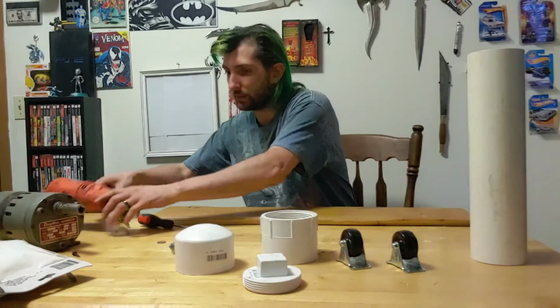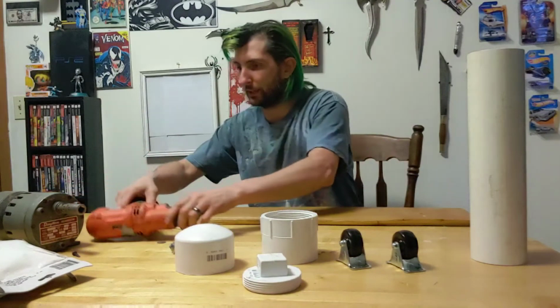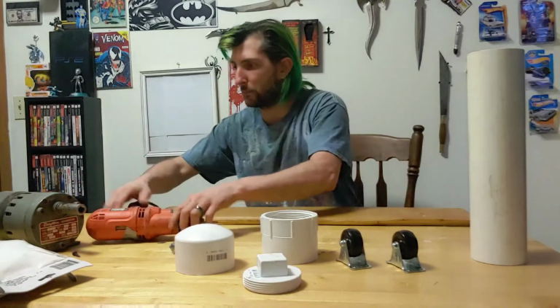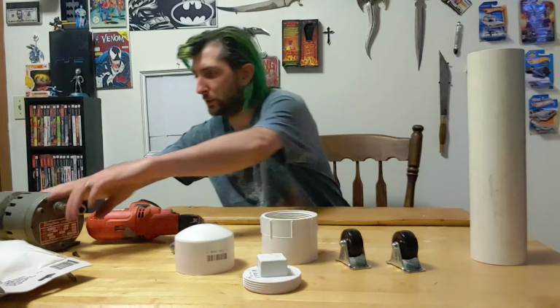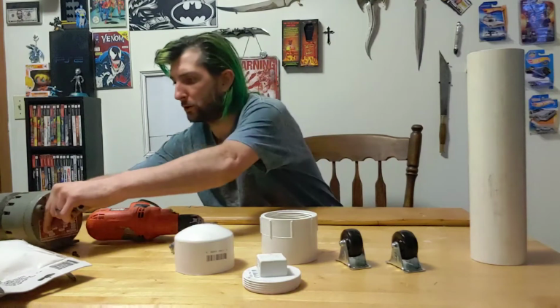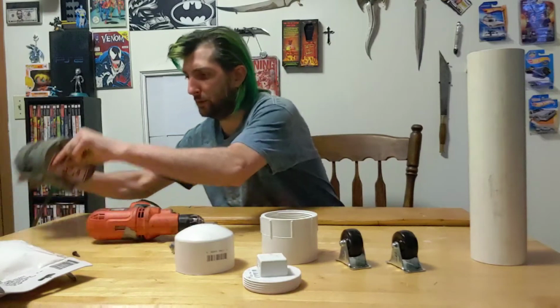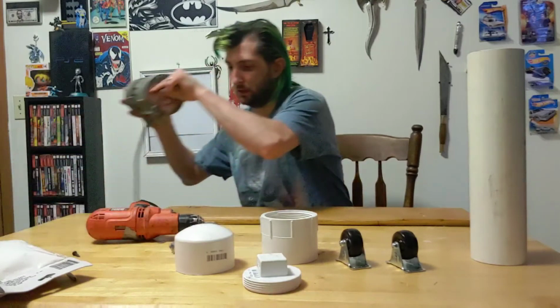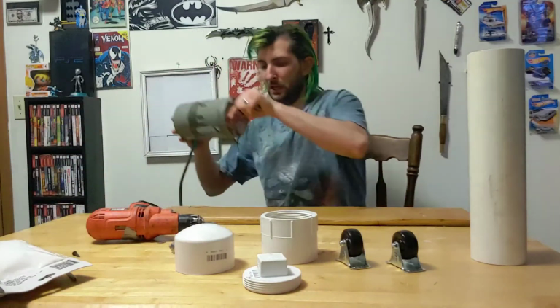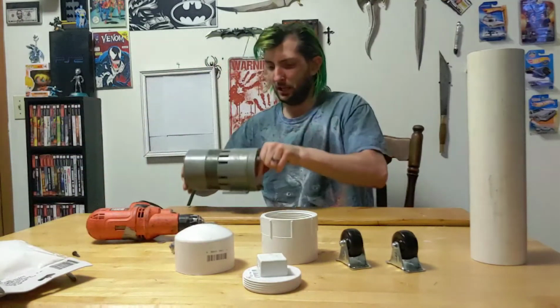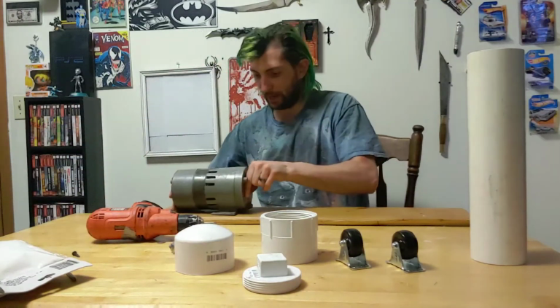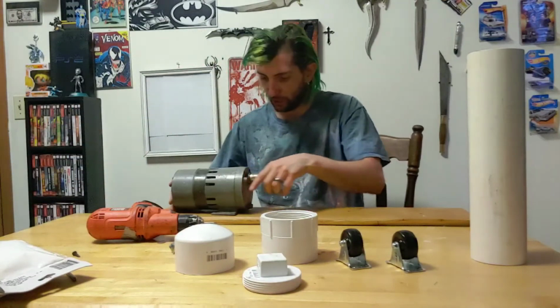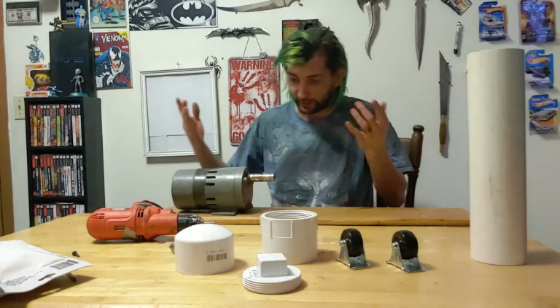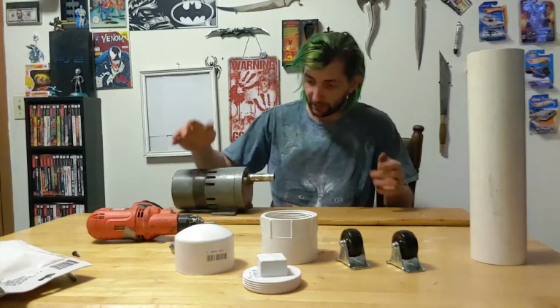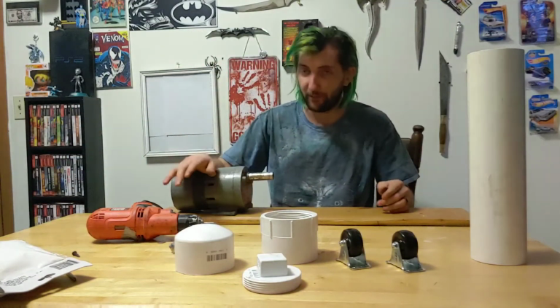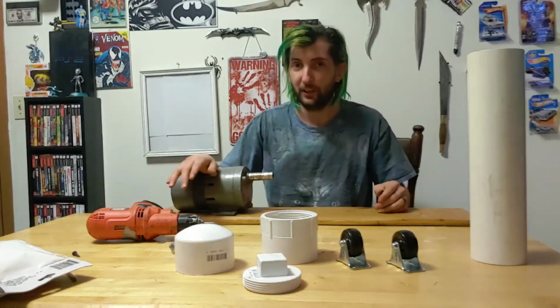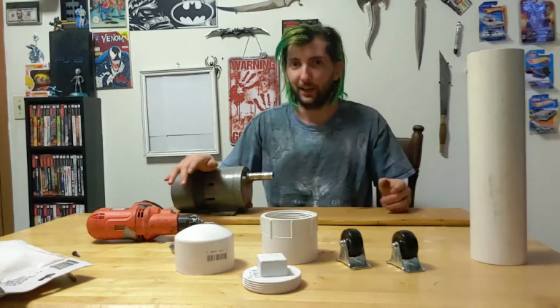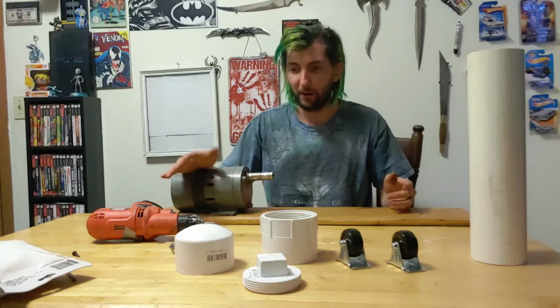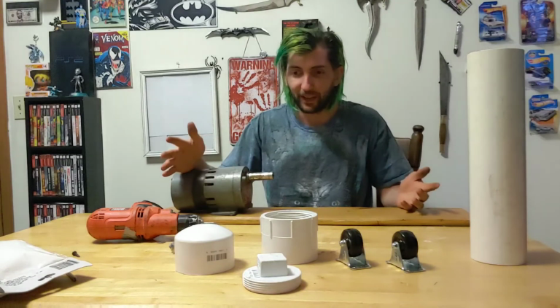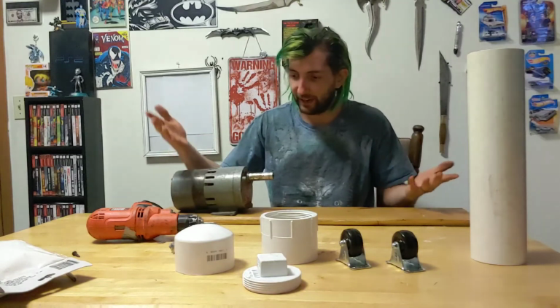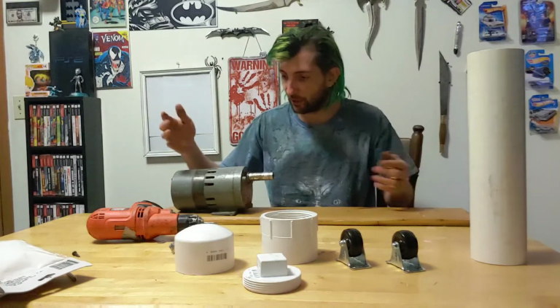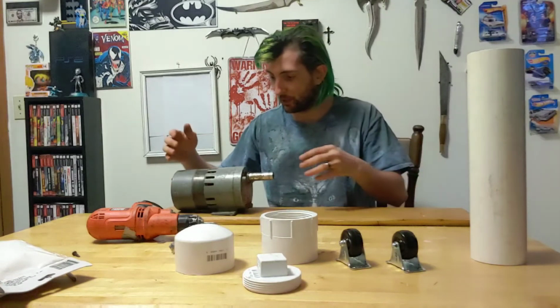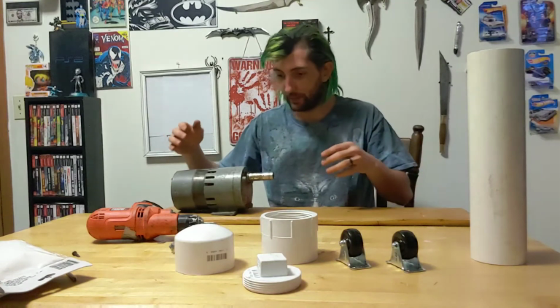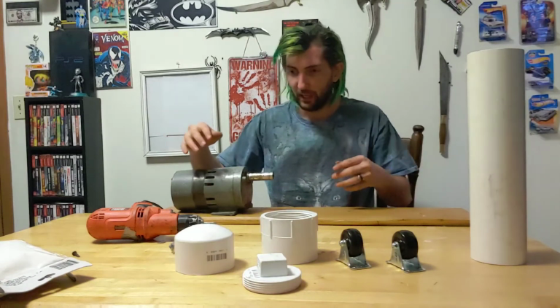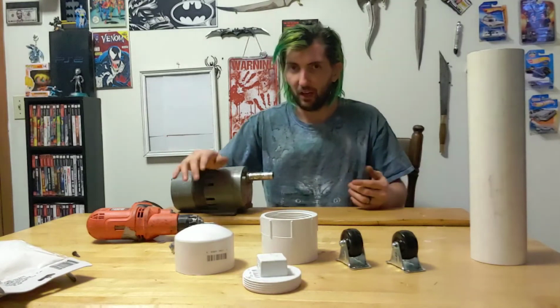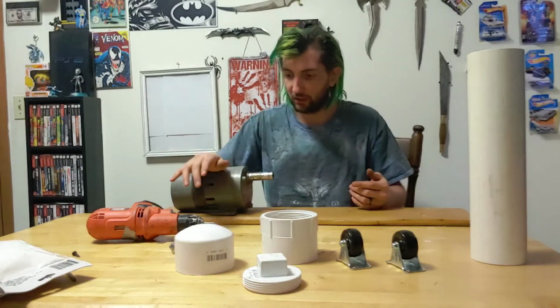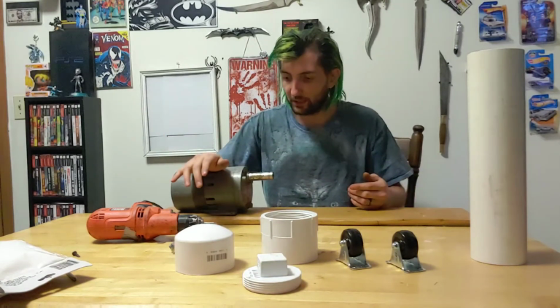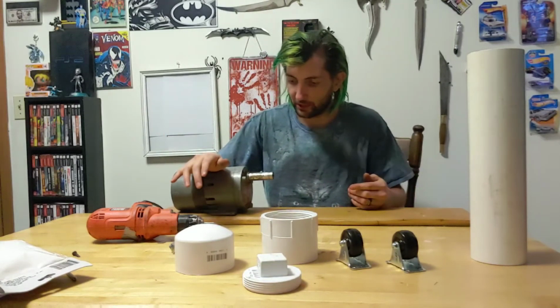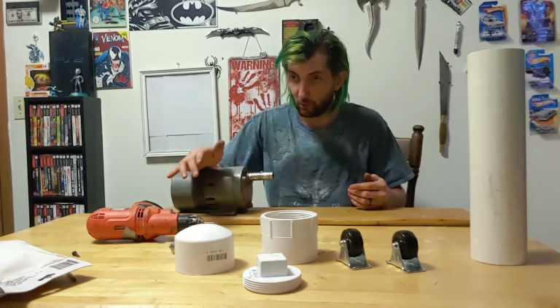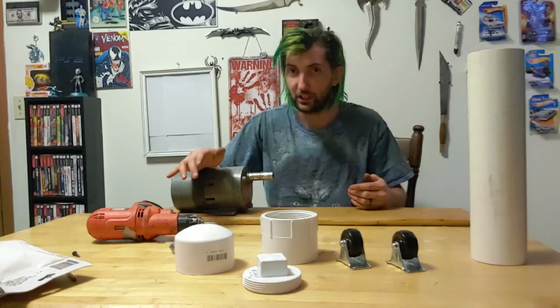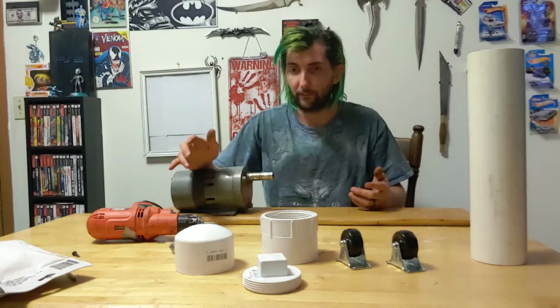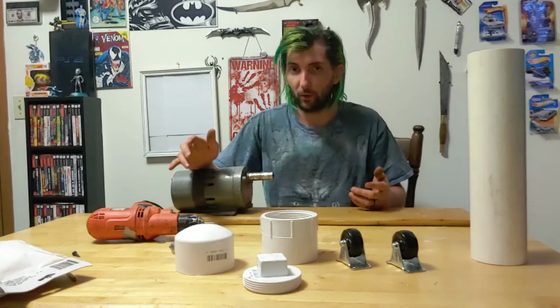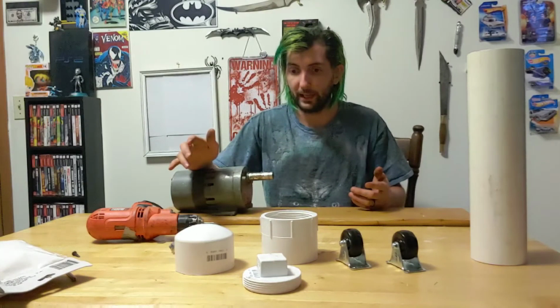I got this repurposed motor. I actually don't know what it came off of, but I have it so we're going to use it. It has a really slow rotation, which is good for what we need.